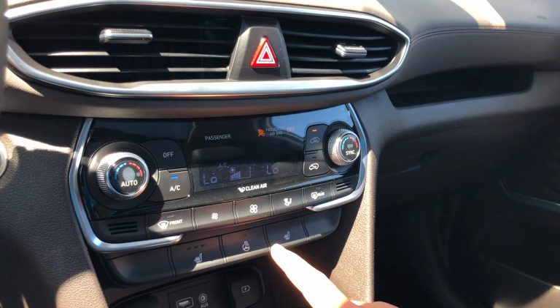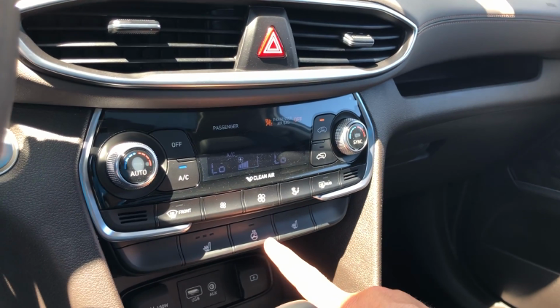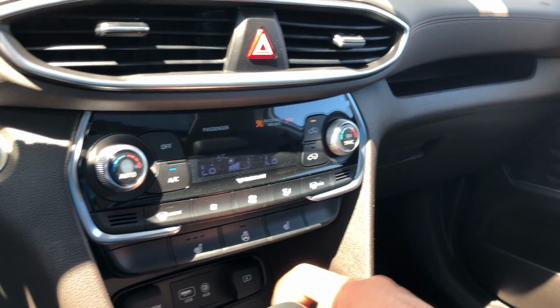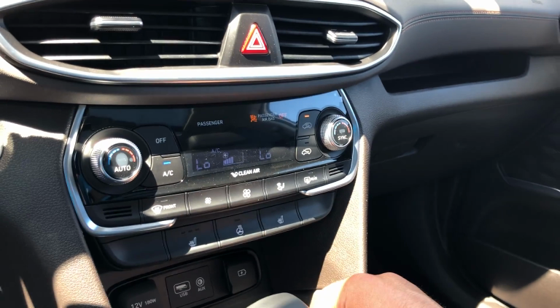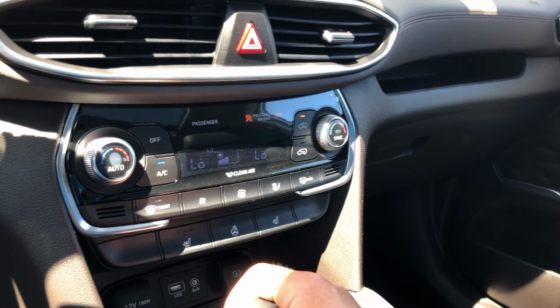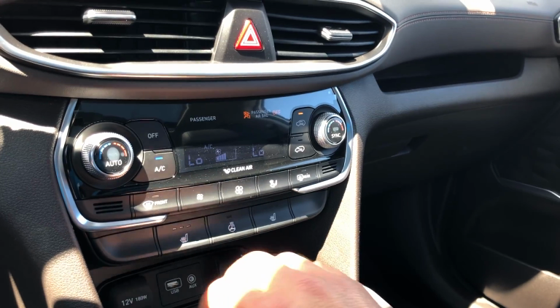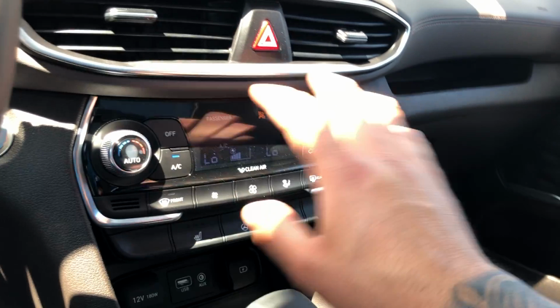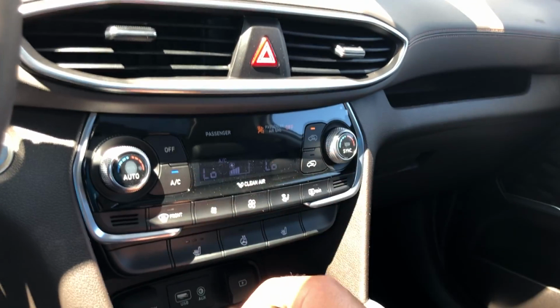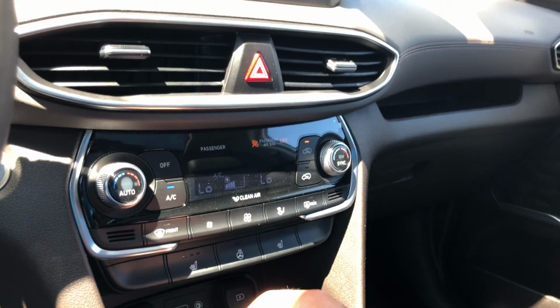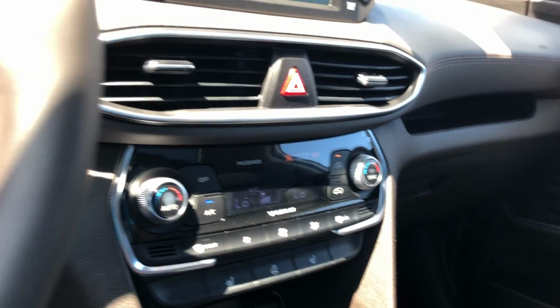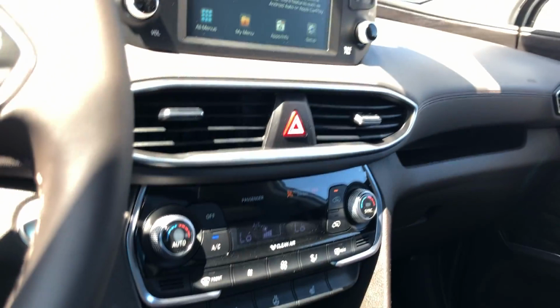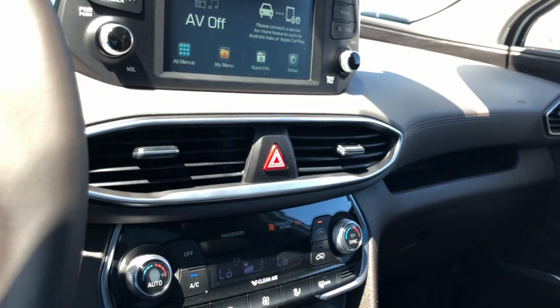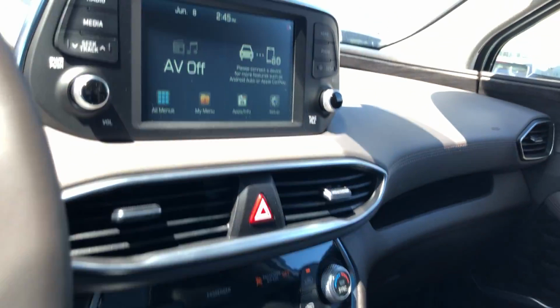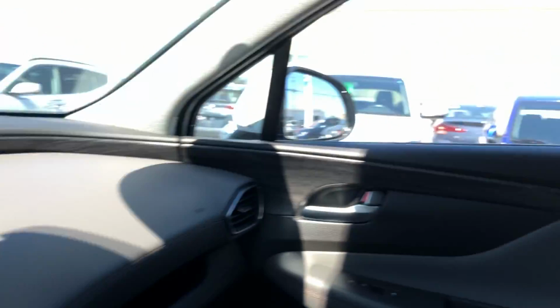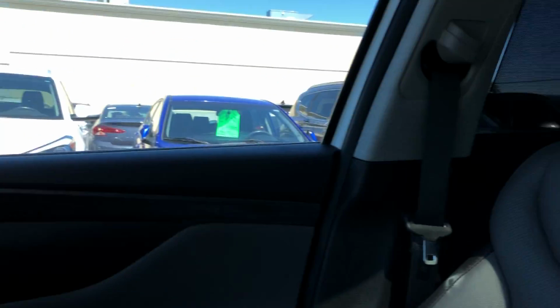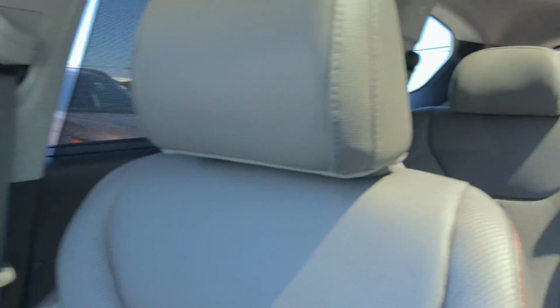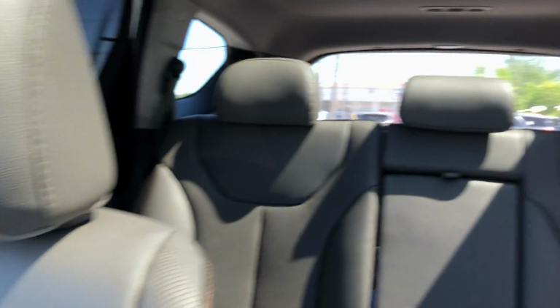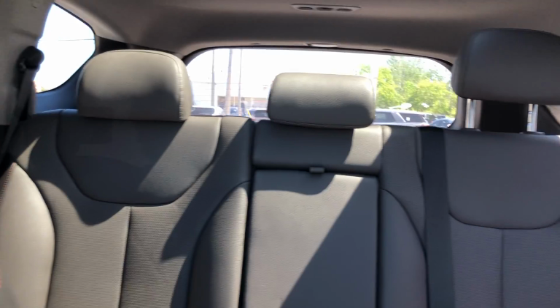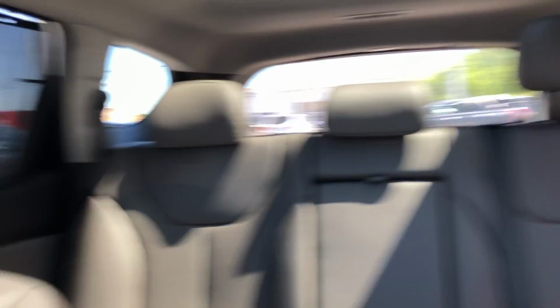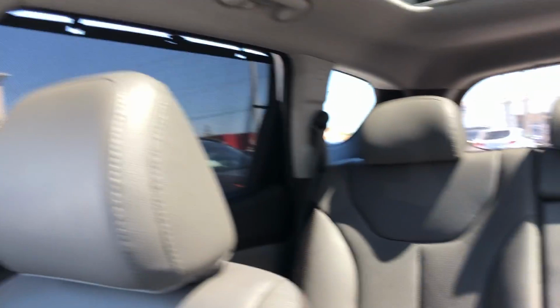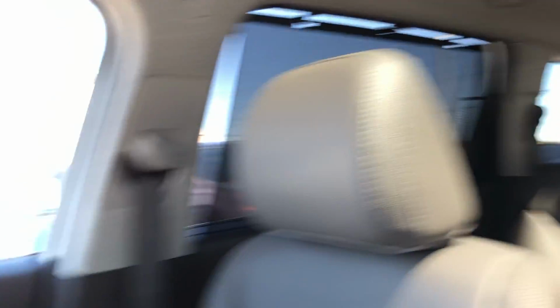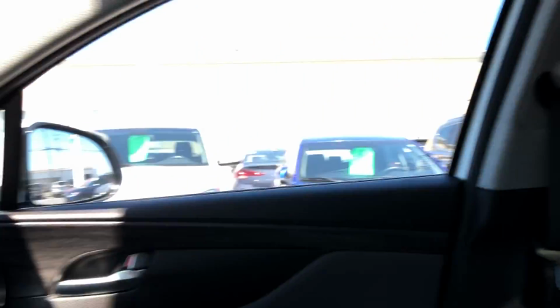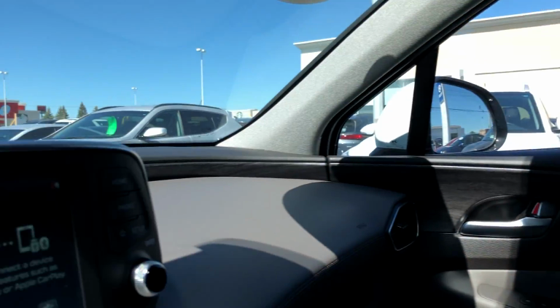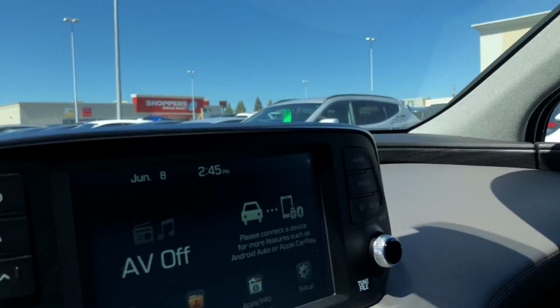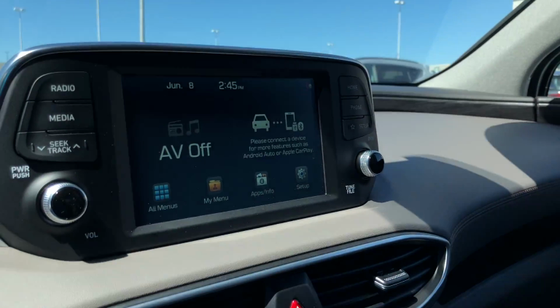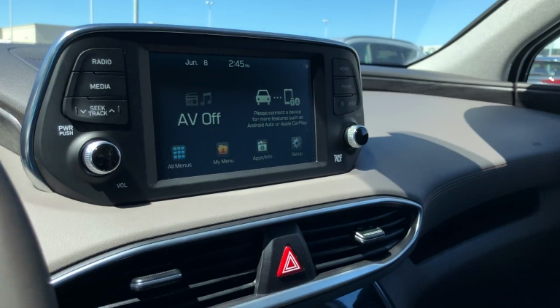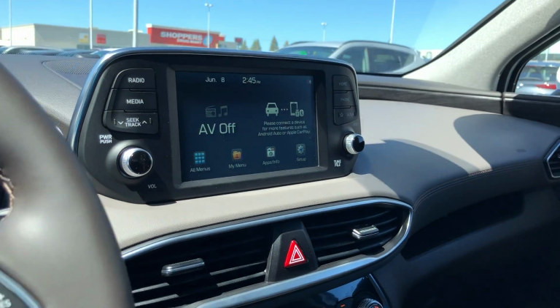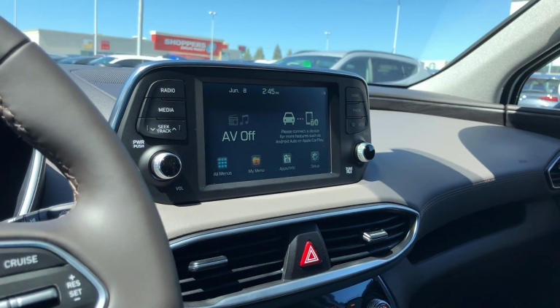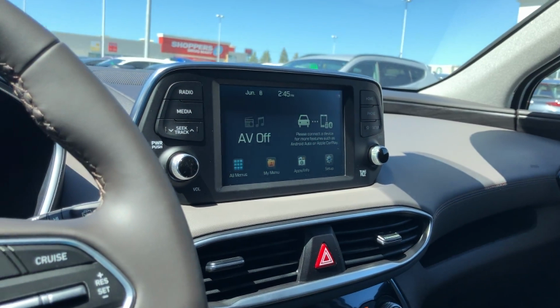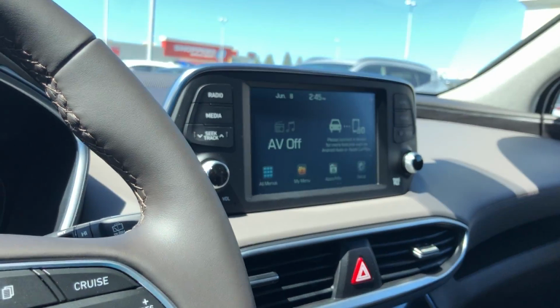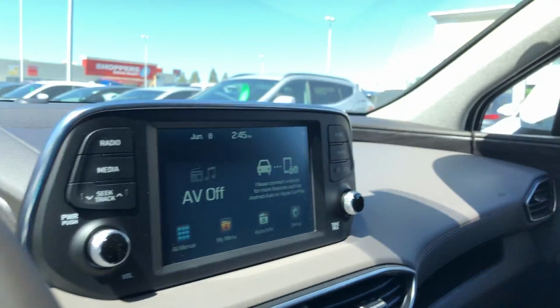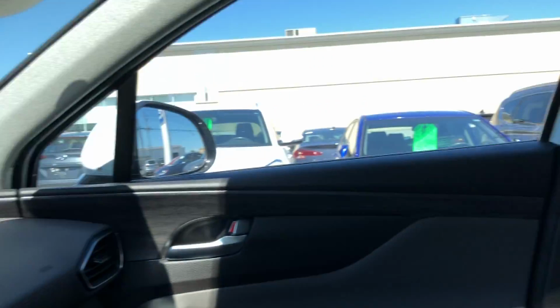You also have a heated steering wheel function. Climate controls here. Compatible Bluetooth, as well as Apple and Android CarPlay.